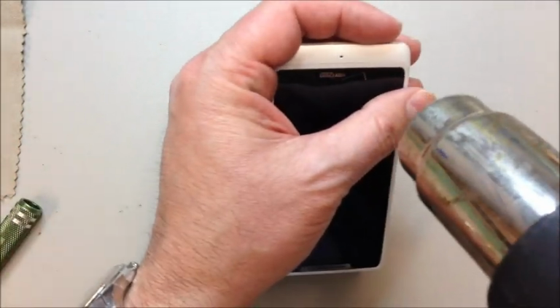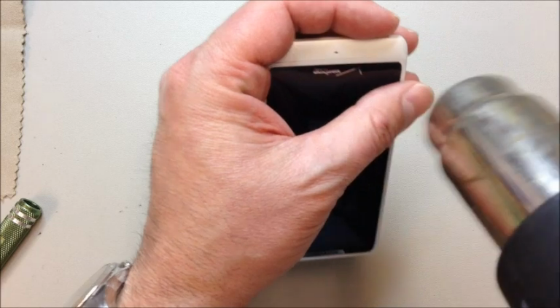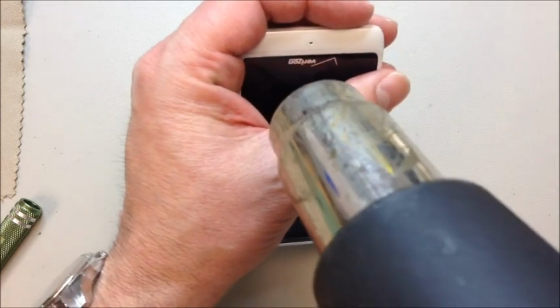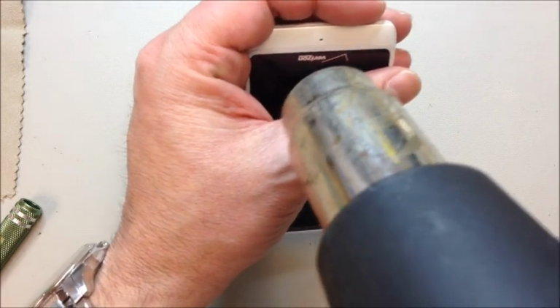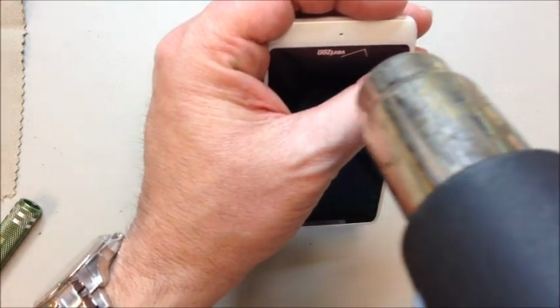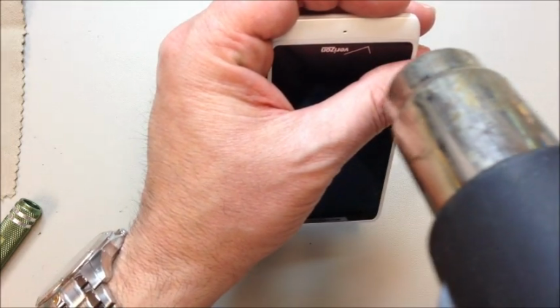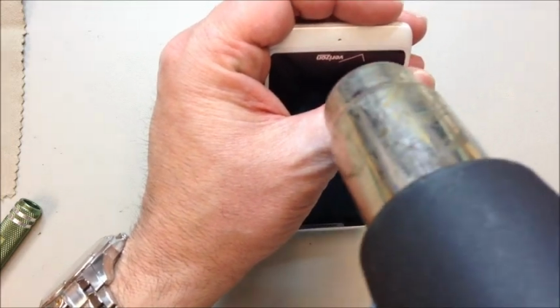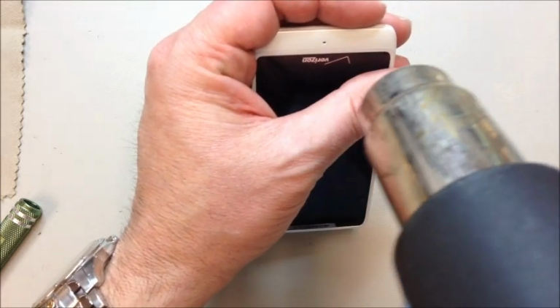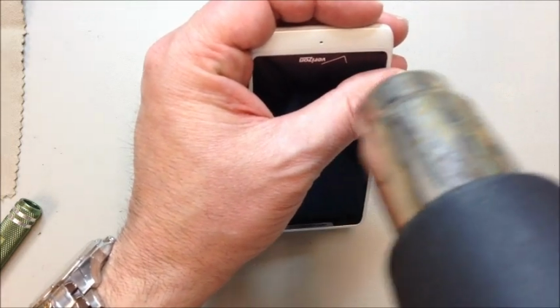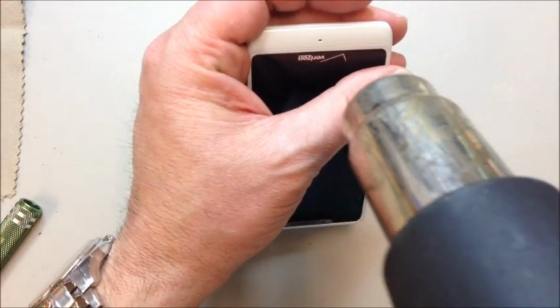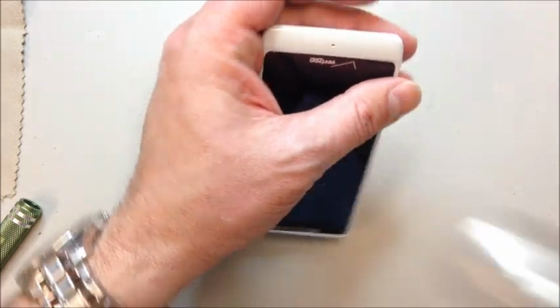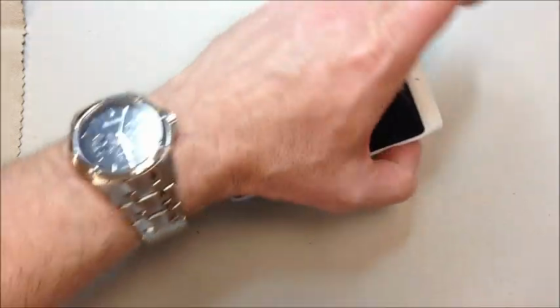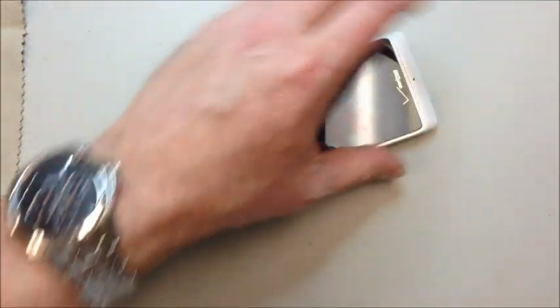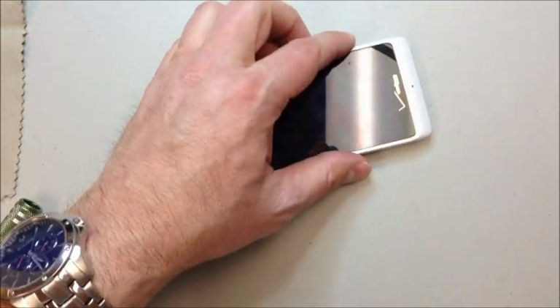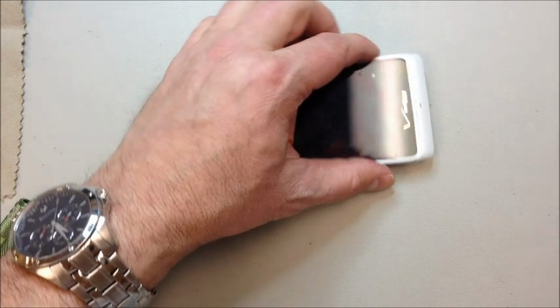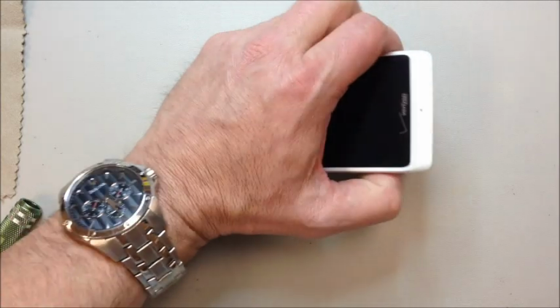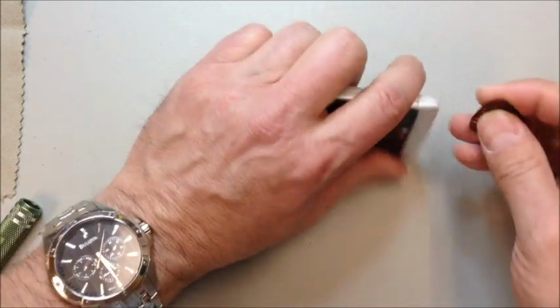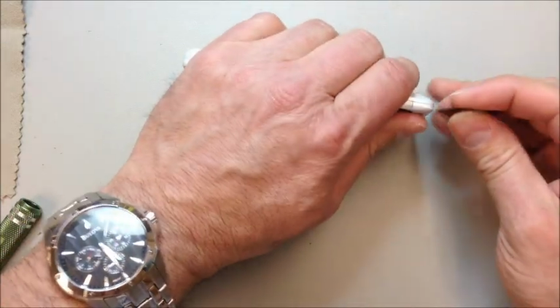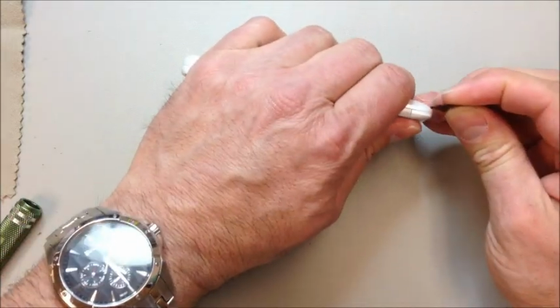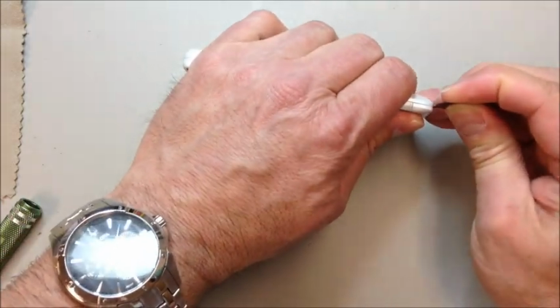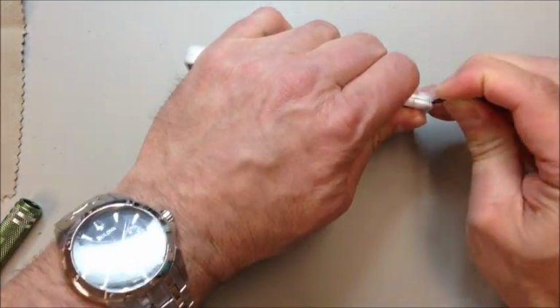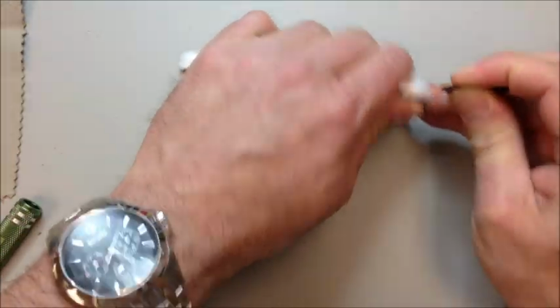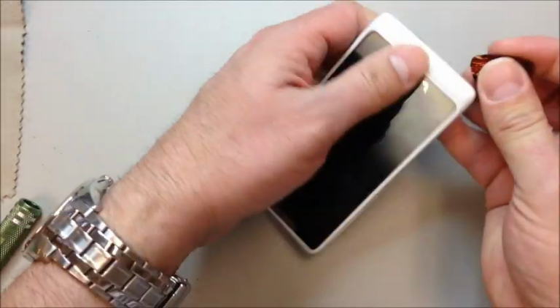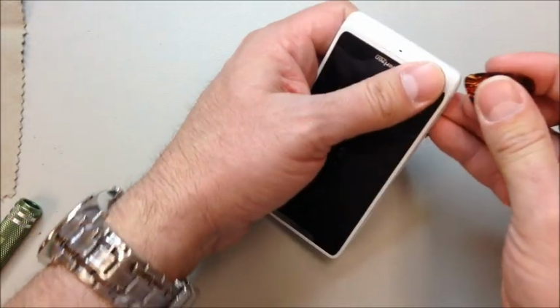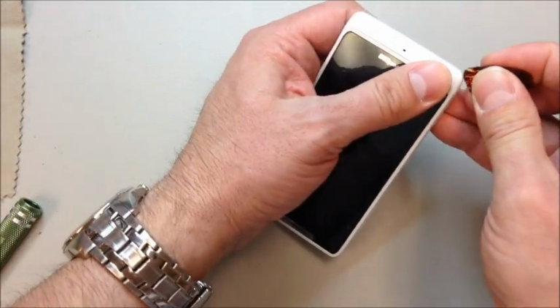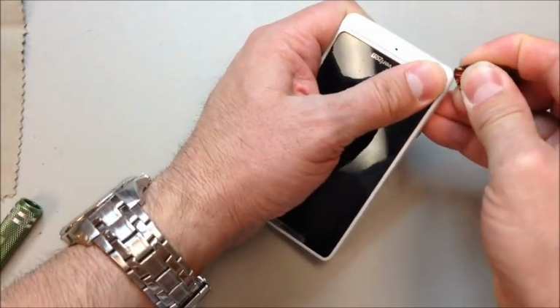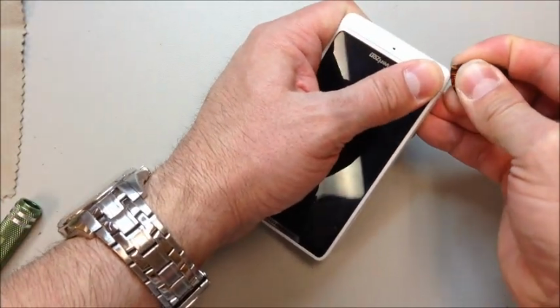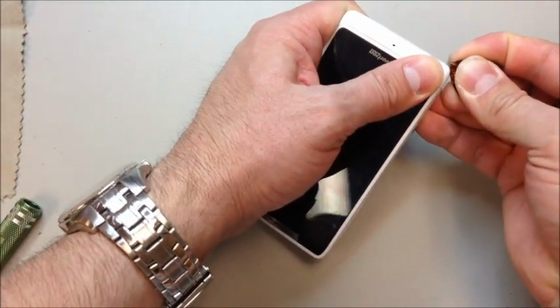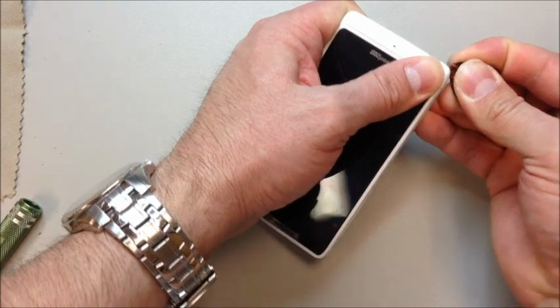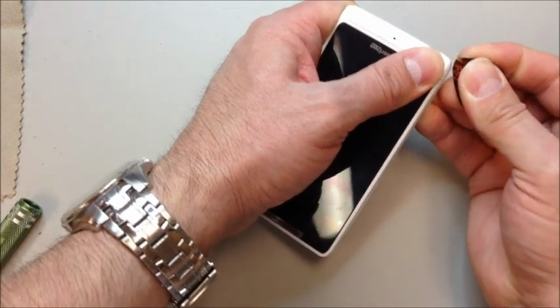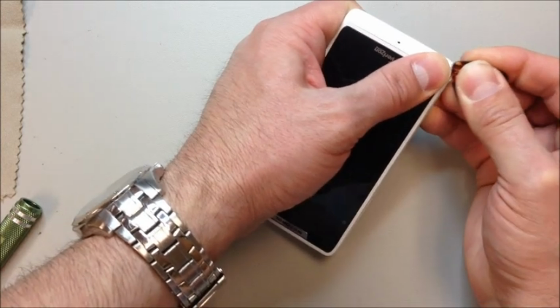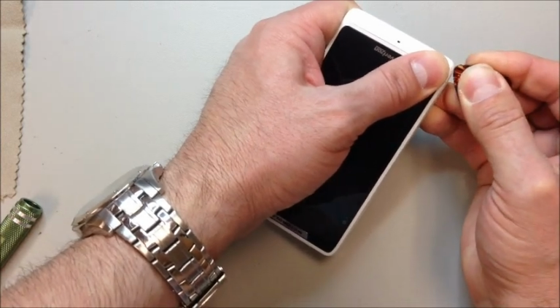Again, if you don't know these screws are here, they're going to get you into trouble. Make sure you heat these up a little bit — it's held into place by a couple of clips and also some double-sided adhesive tape underneath. And this thing is not too hard to get underneath.